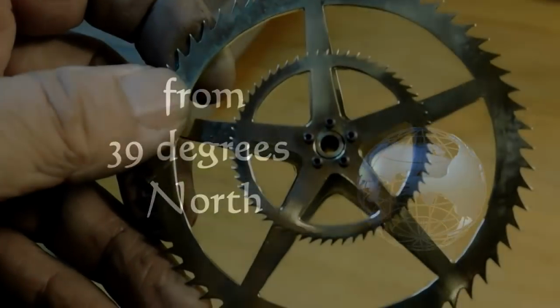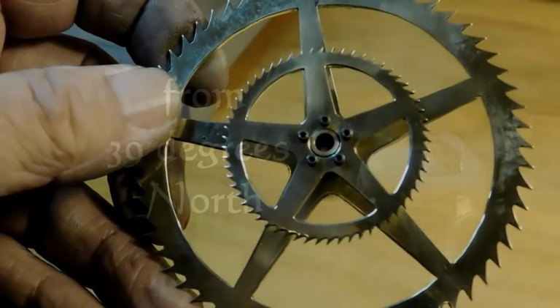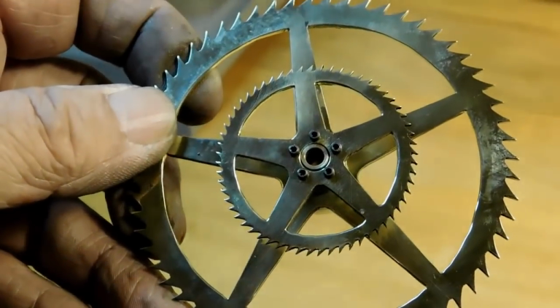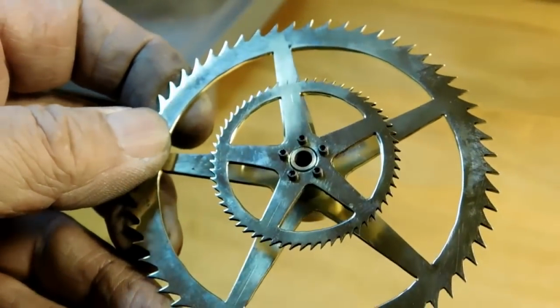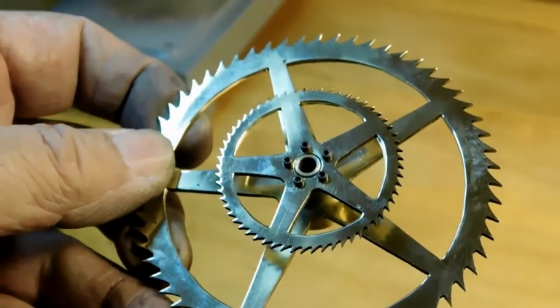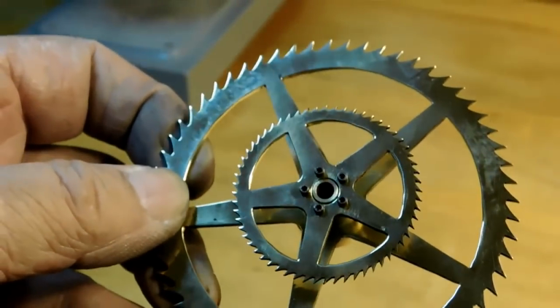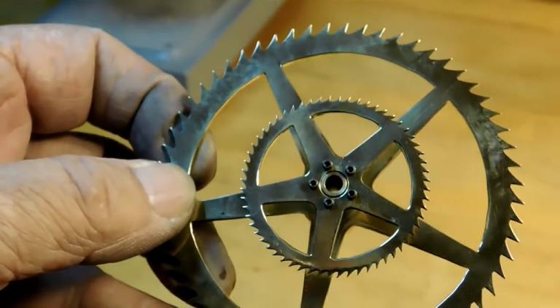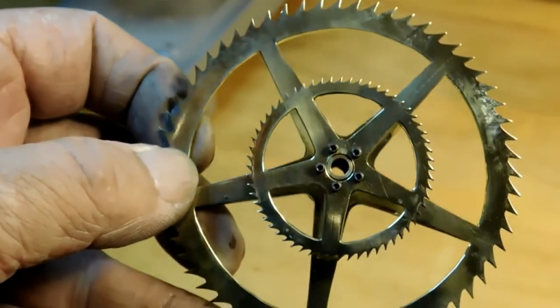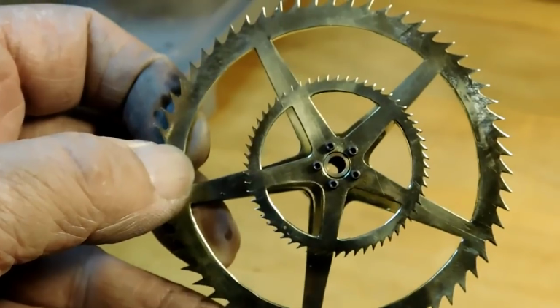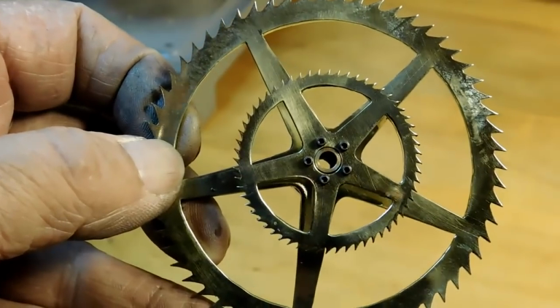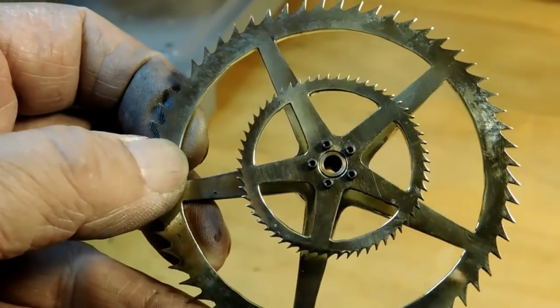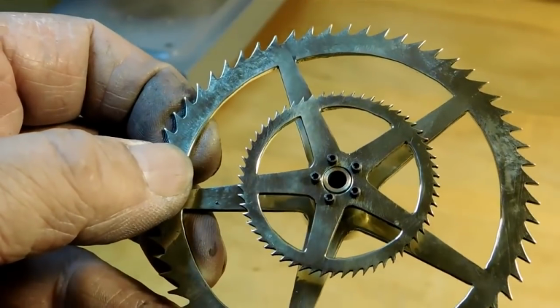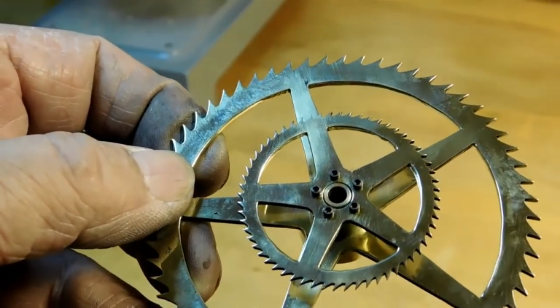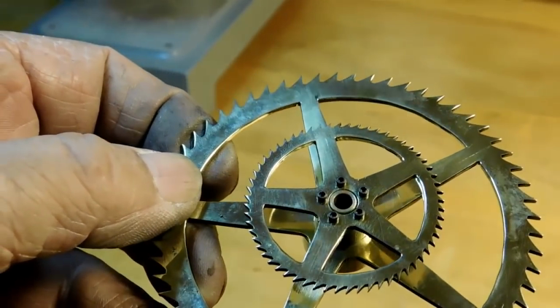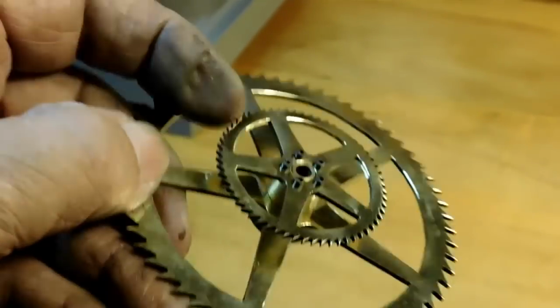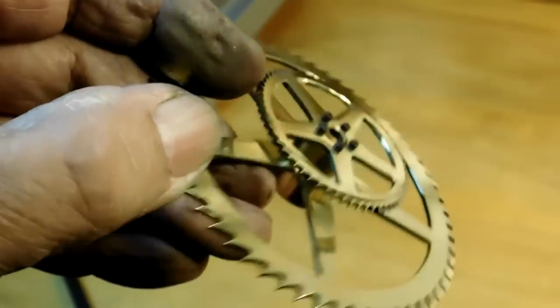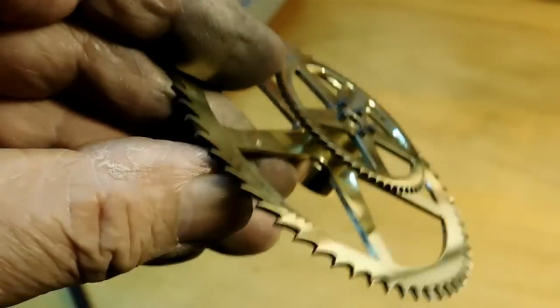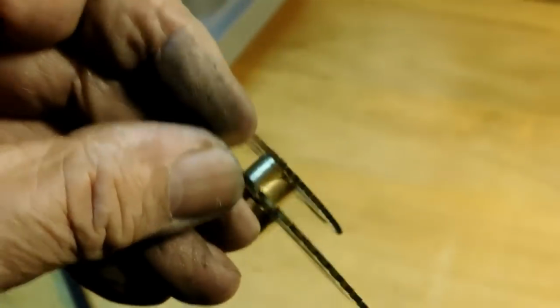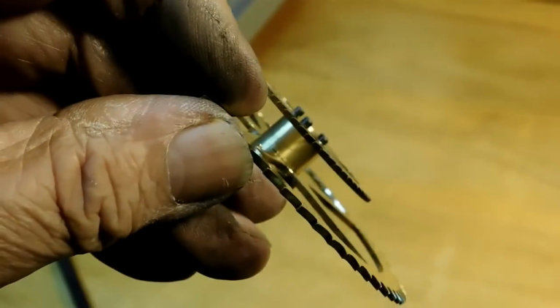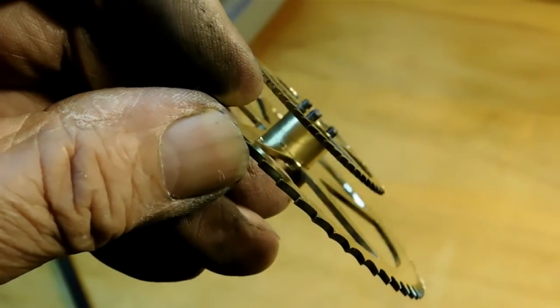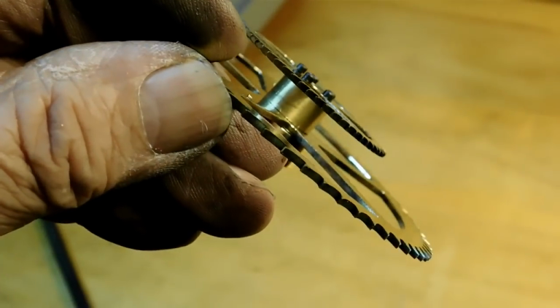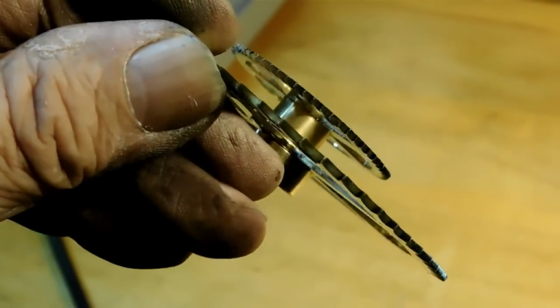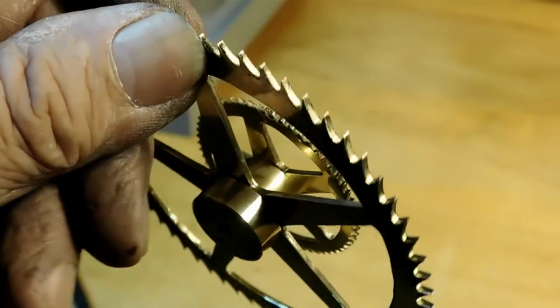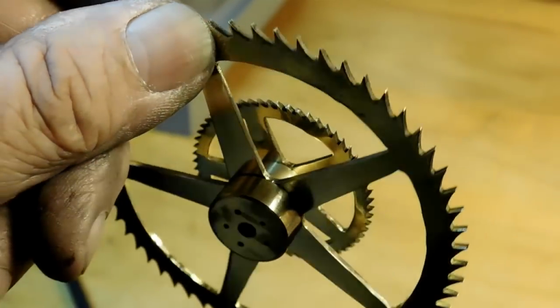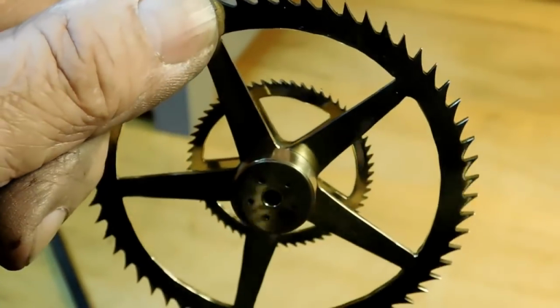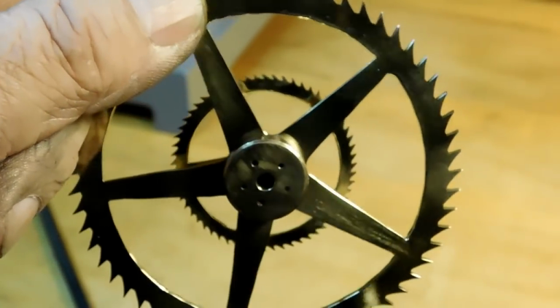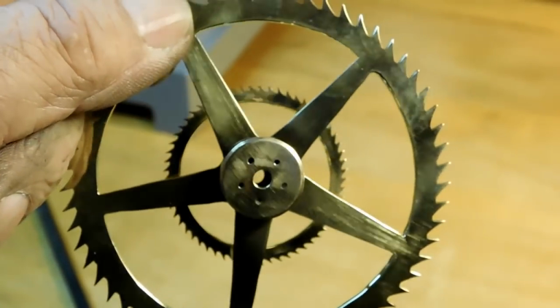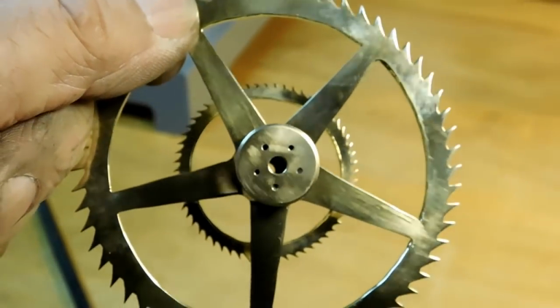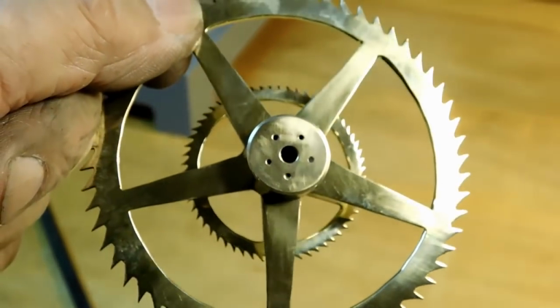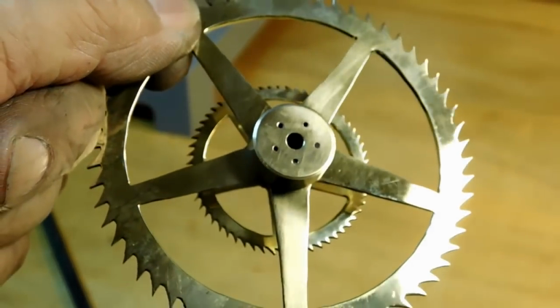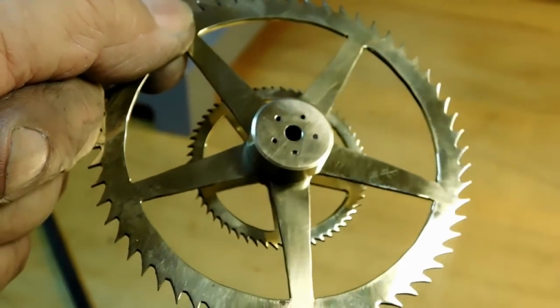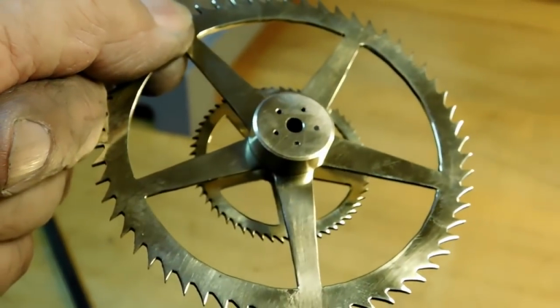There are the two escape wheels I just finished making, mounted onto an arbor that I made. Now they're a compound gear, but before we get into the making of this gear, let me show you a few things I've accomplished on this clock between now and the last video.